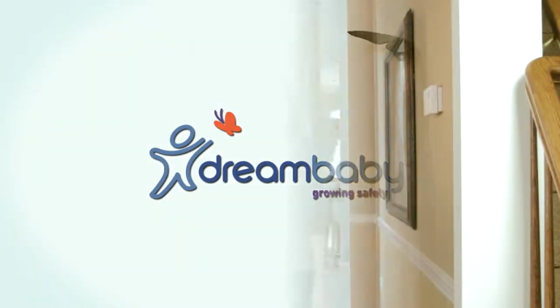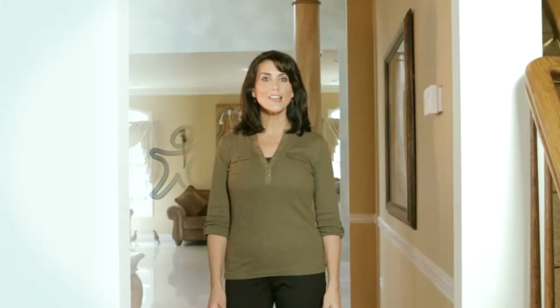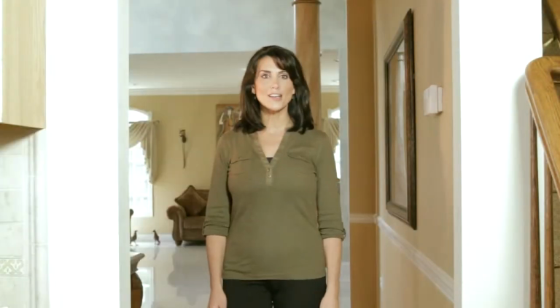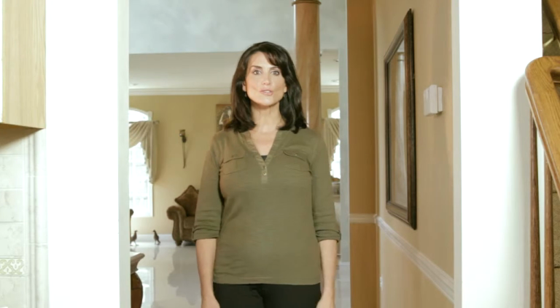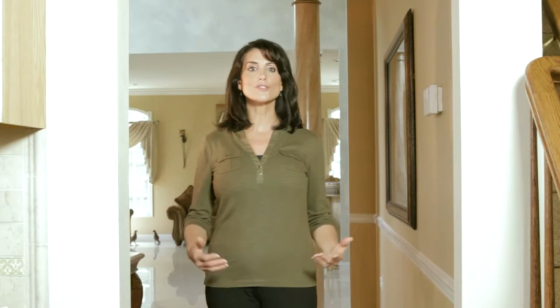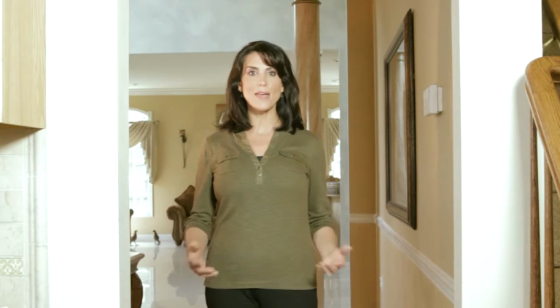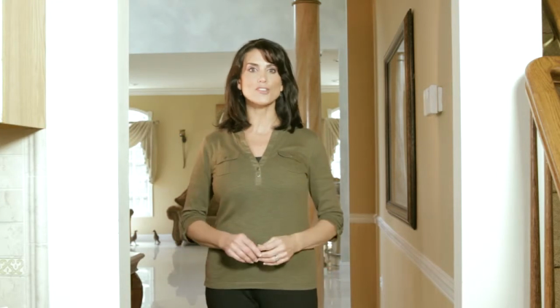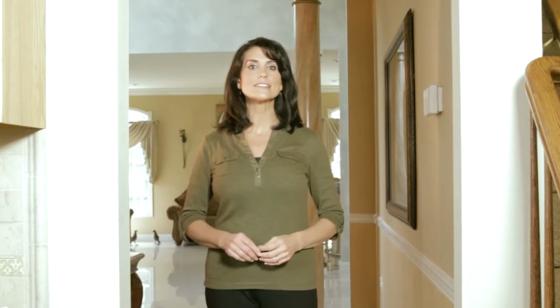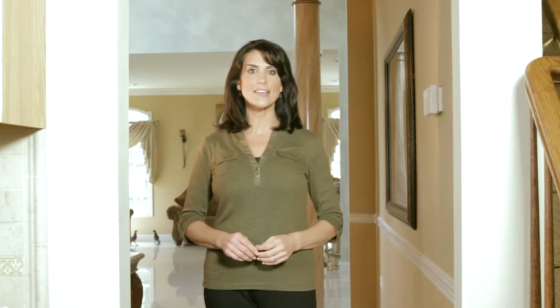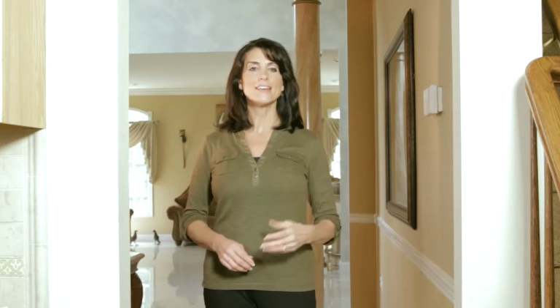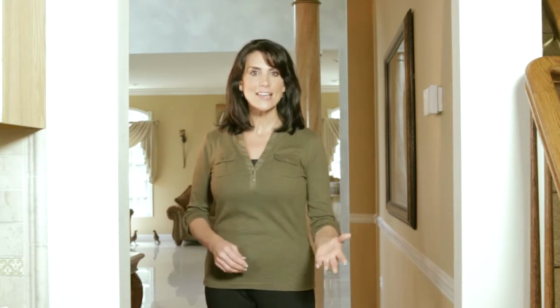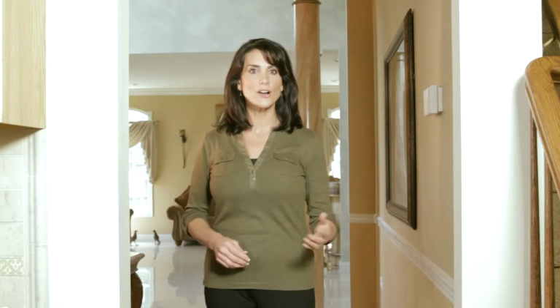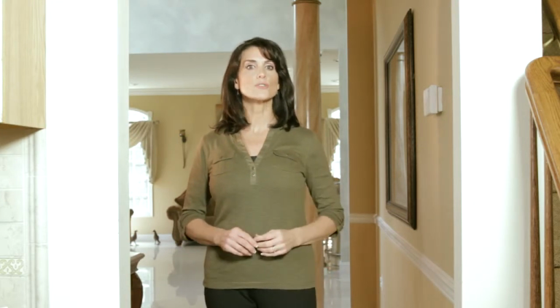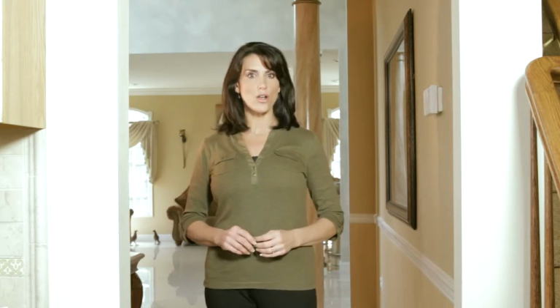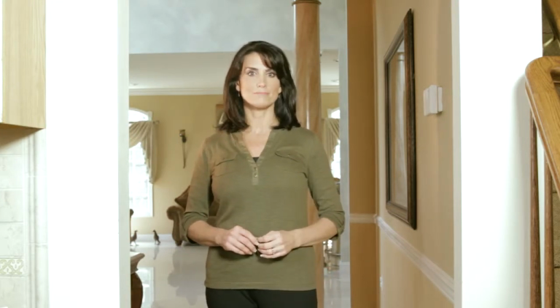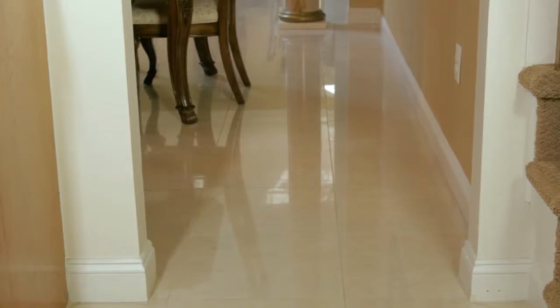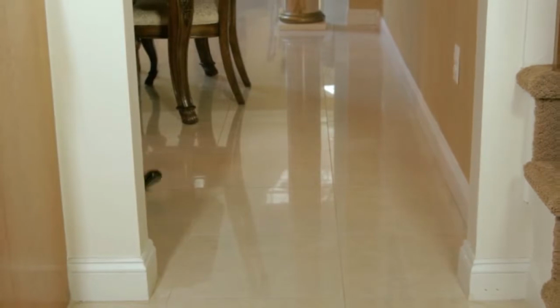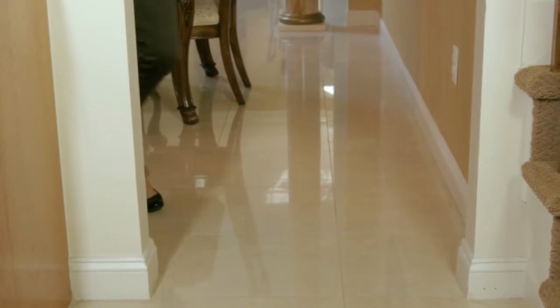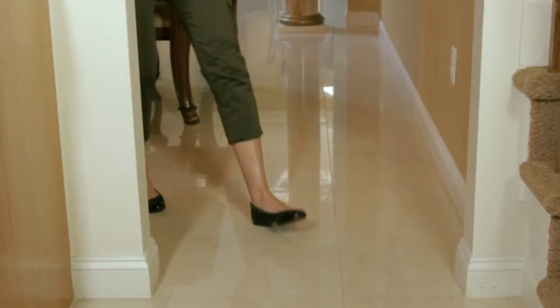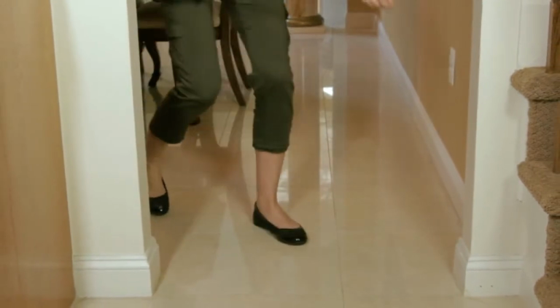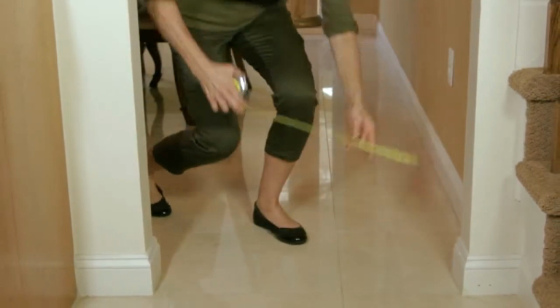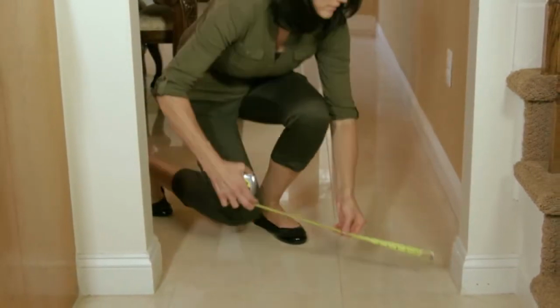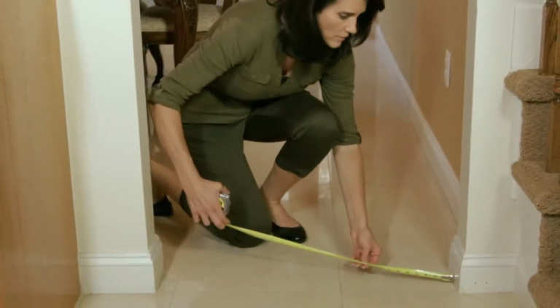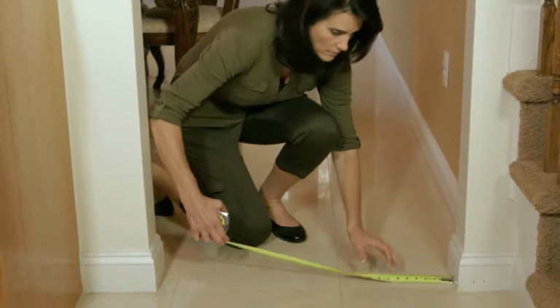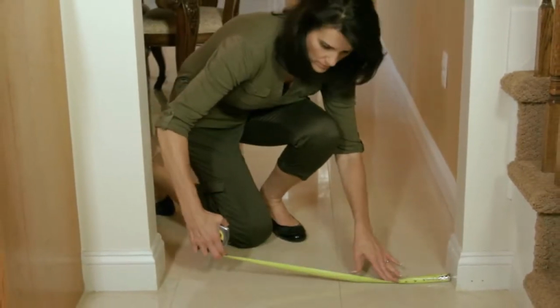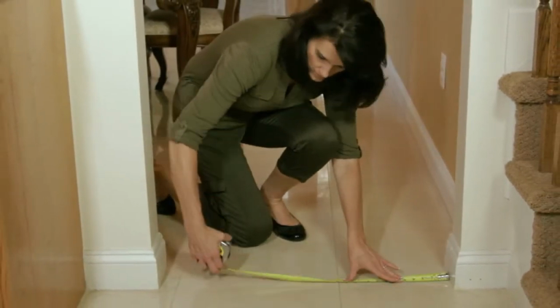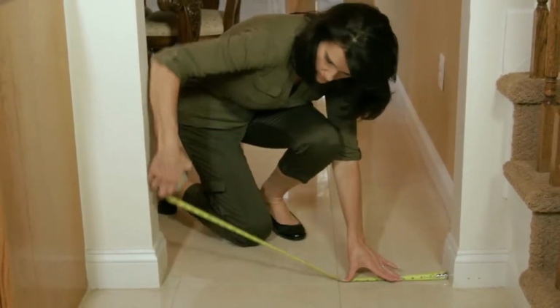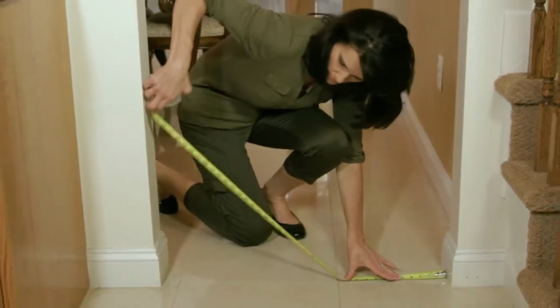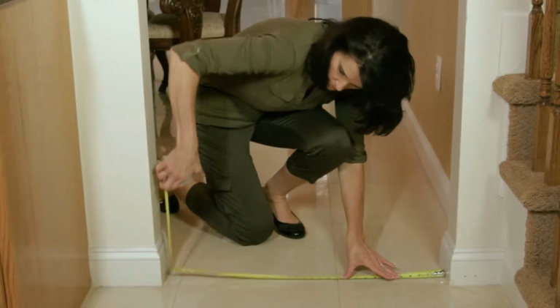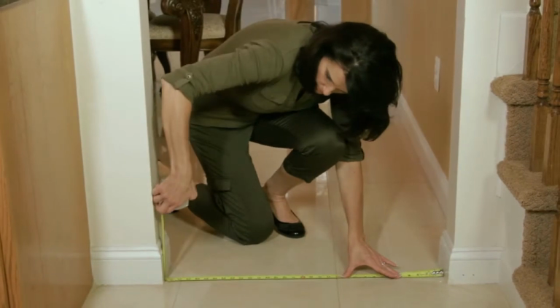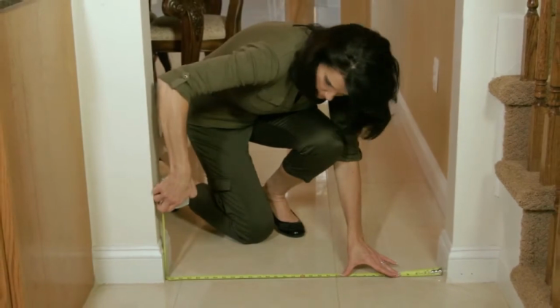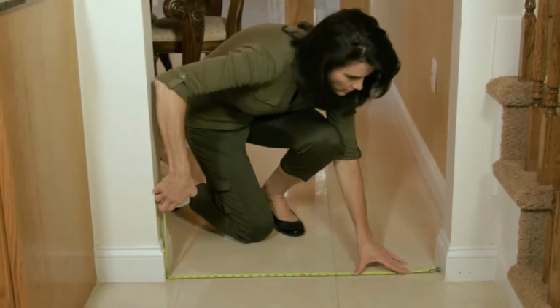Congratulations on choosing a DreamBaby child safety gate. Let's take a look at how to install it. Before buying your DreamBaby gate, measure the space you want to enclose and work out which gate you'll need.